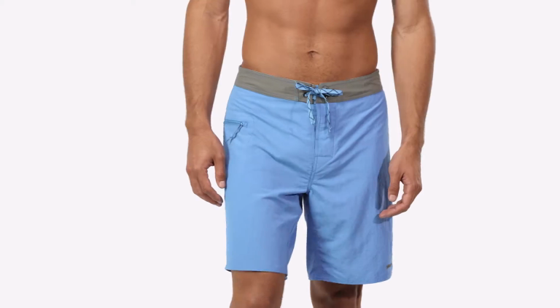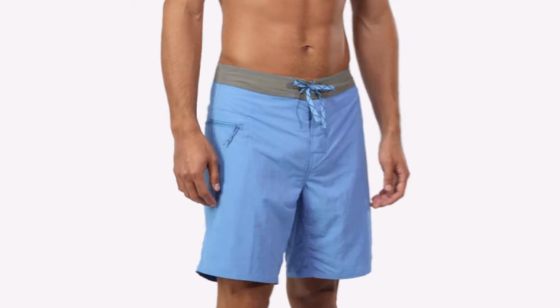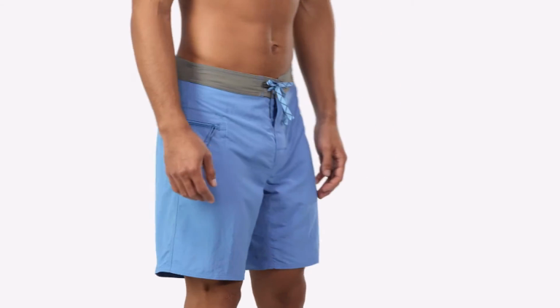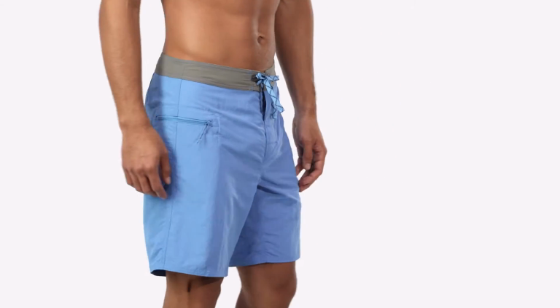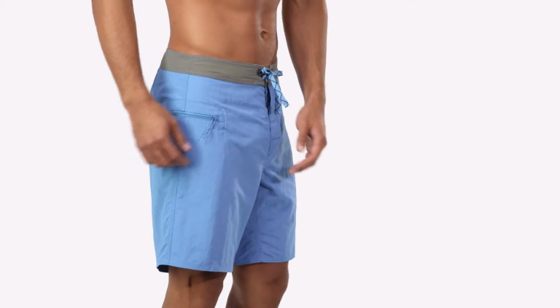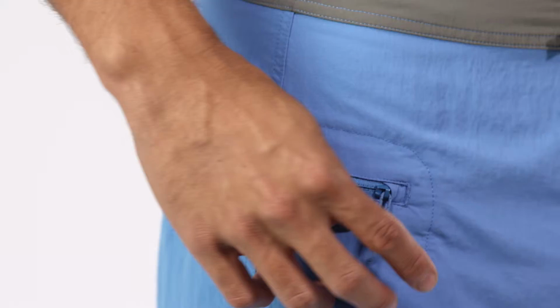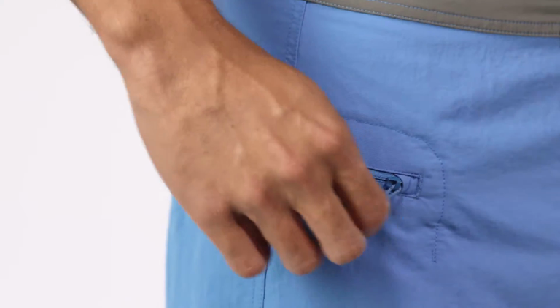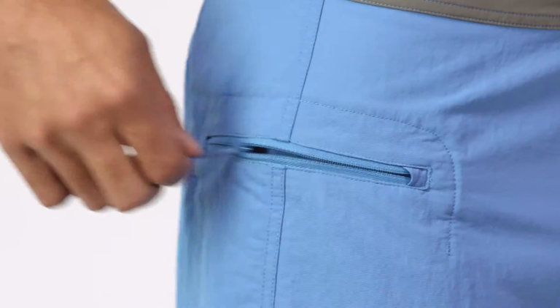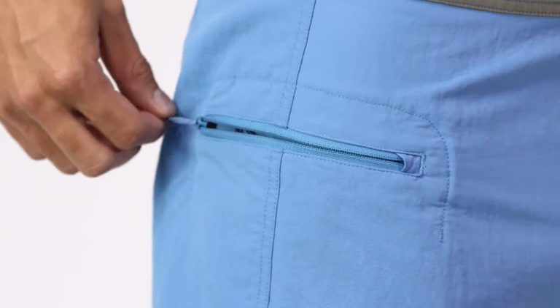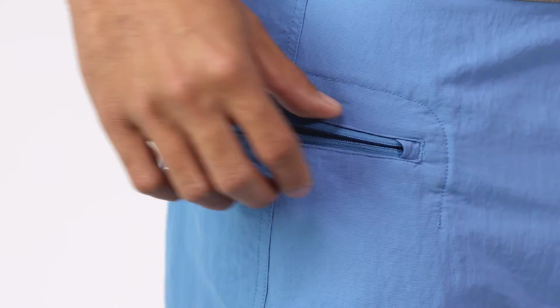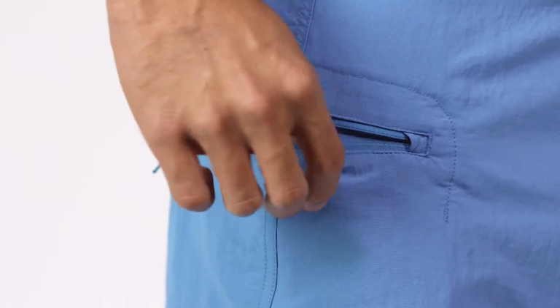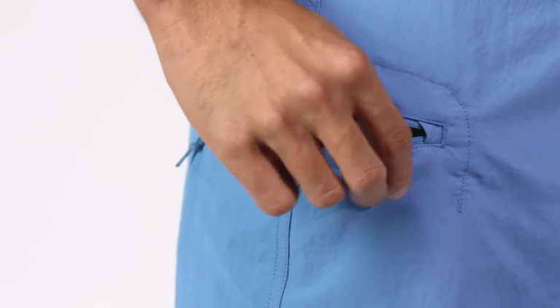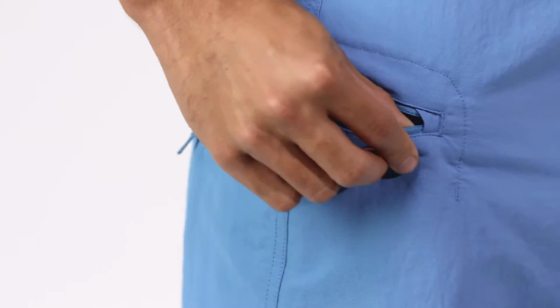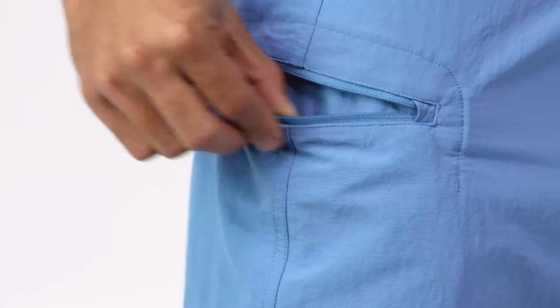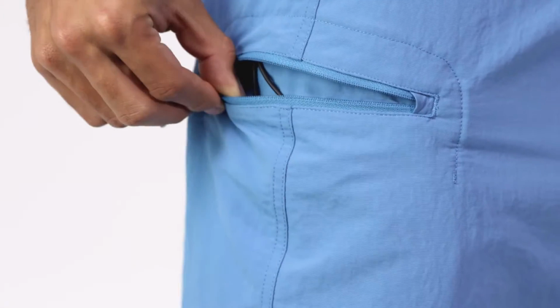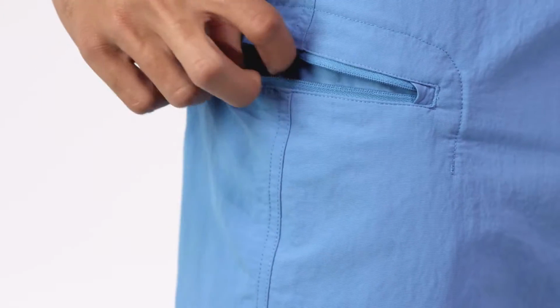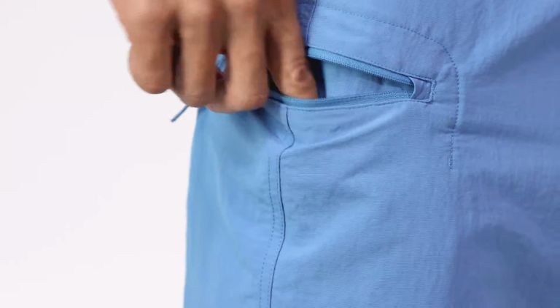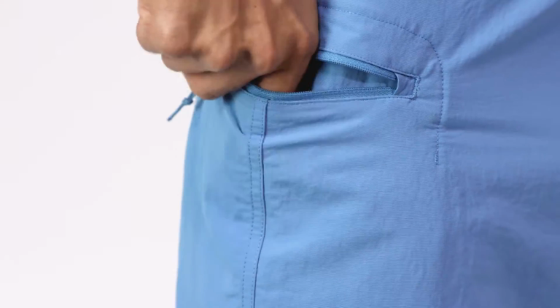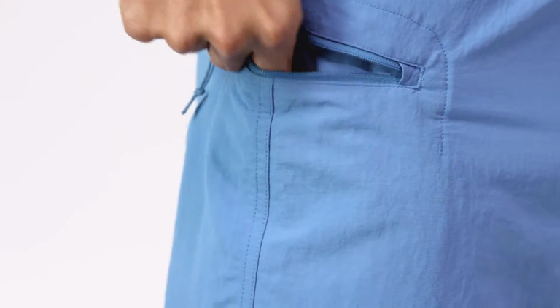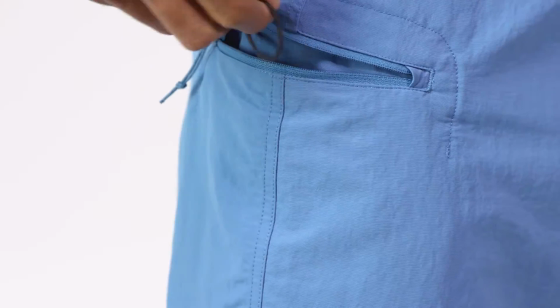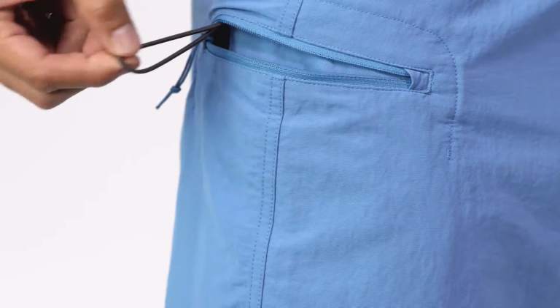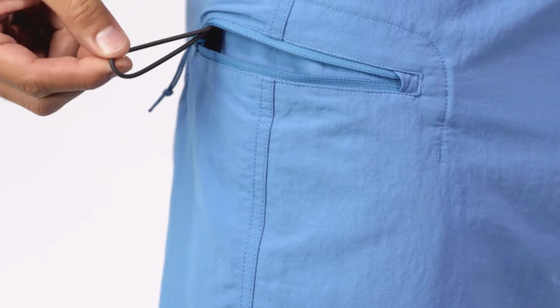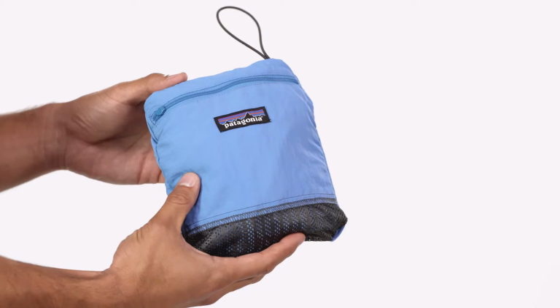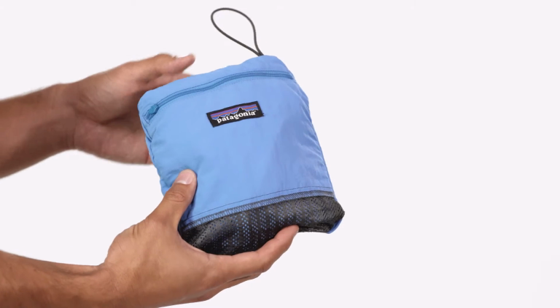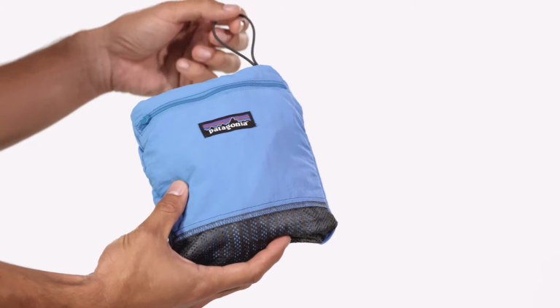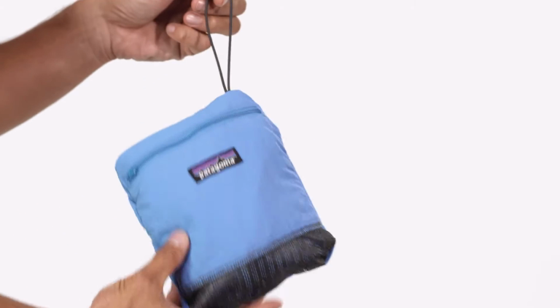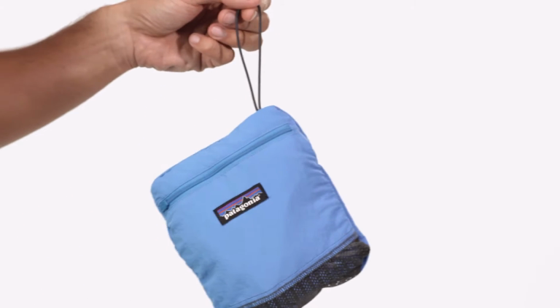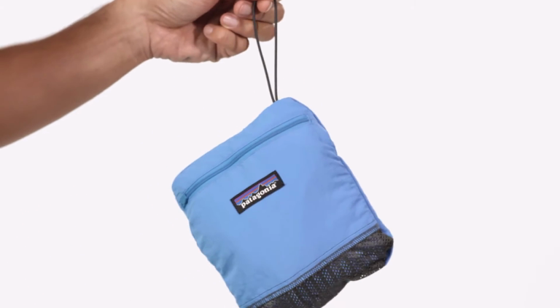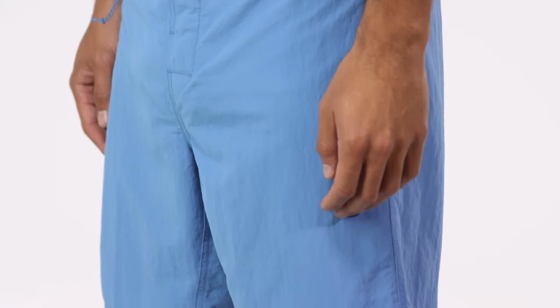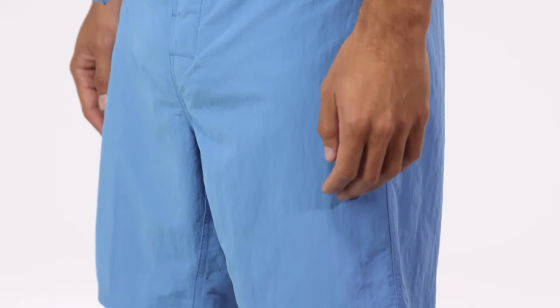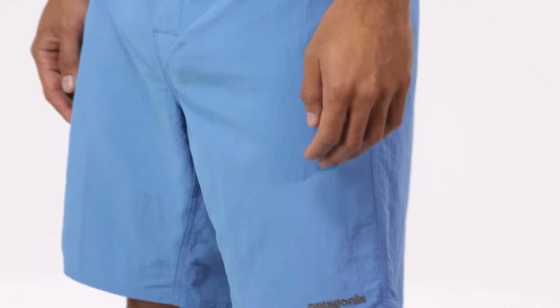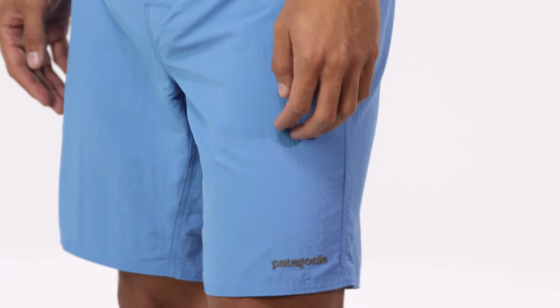The hip pocket is self-draining and secures with a corrosion-proof plastic zipper with a zipper pull for ease of use. The pocket has an internal key loop and doubles as a self-storage pouch. The out-seam is 19 inches.